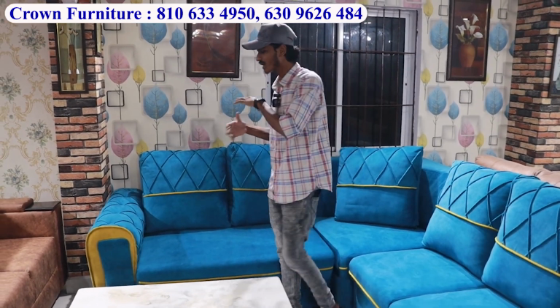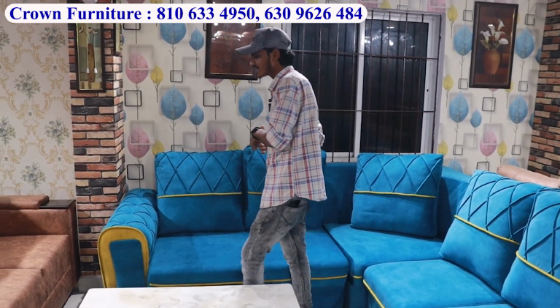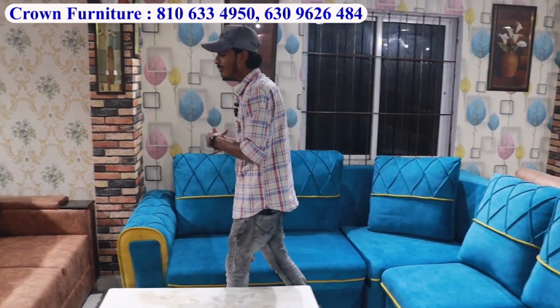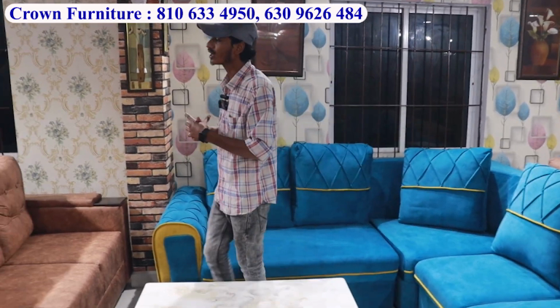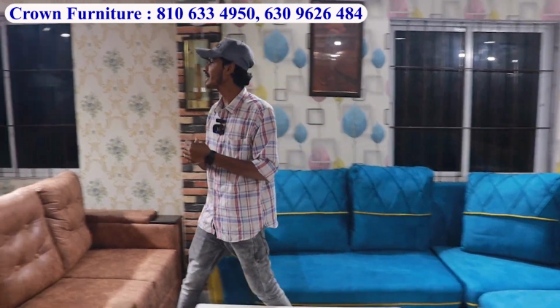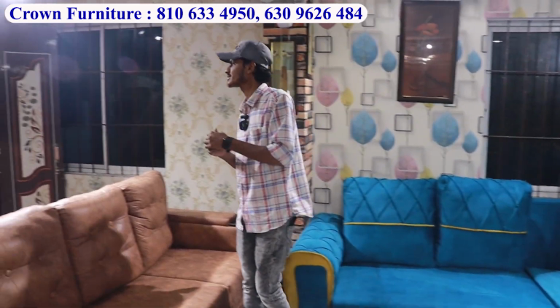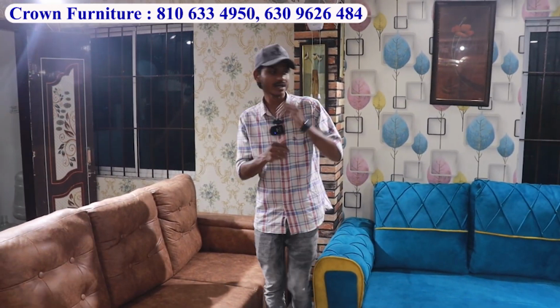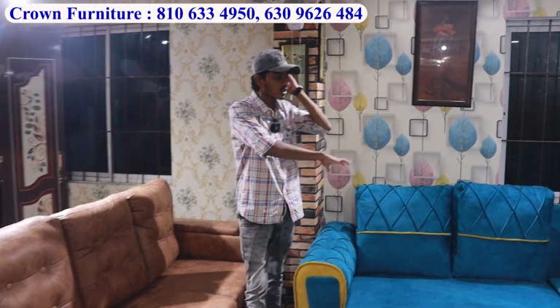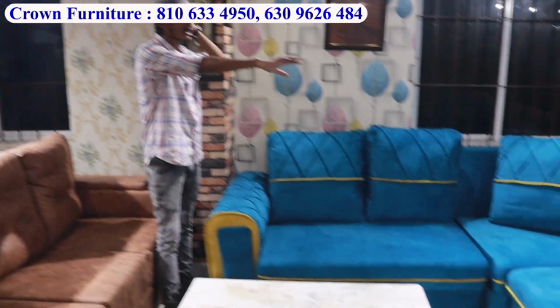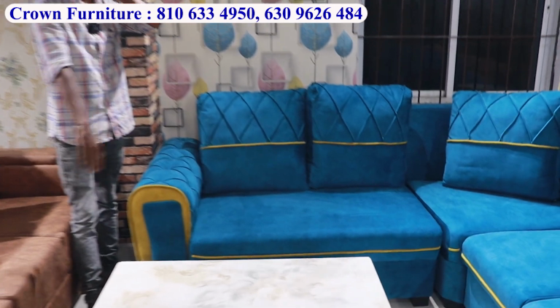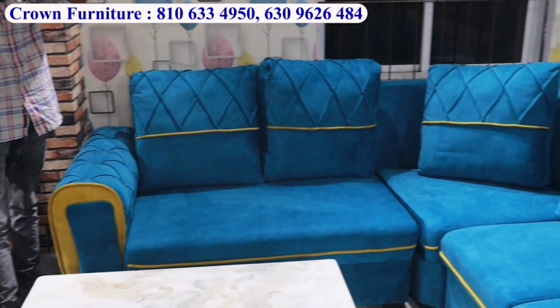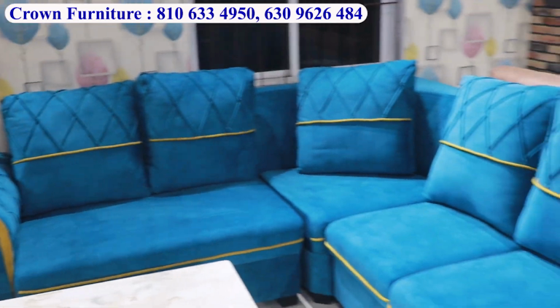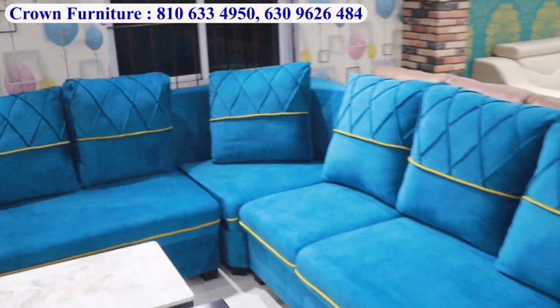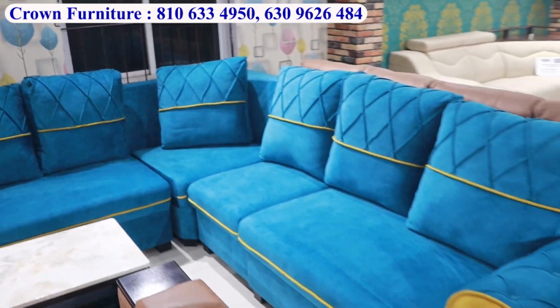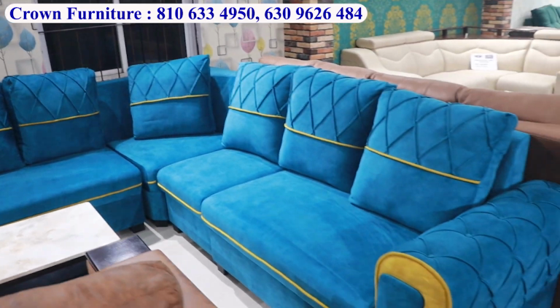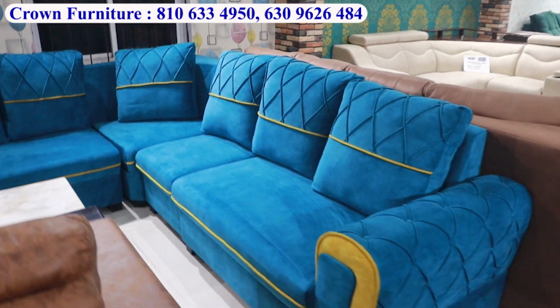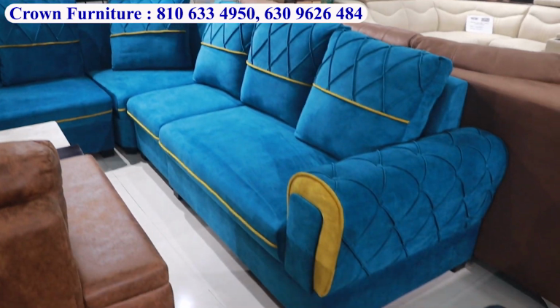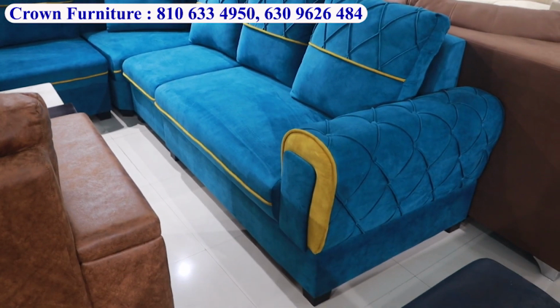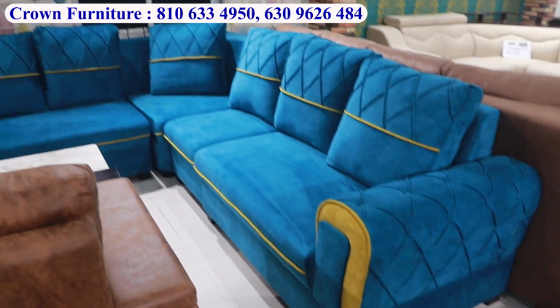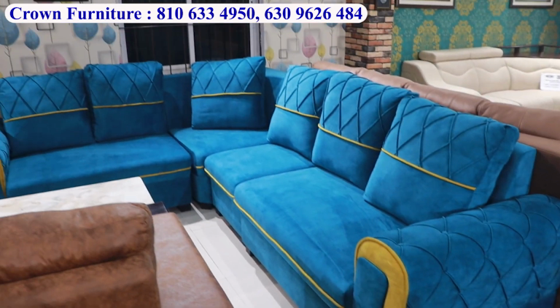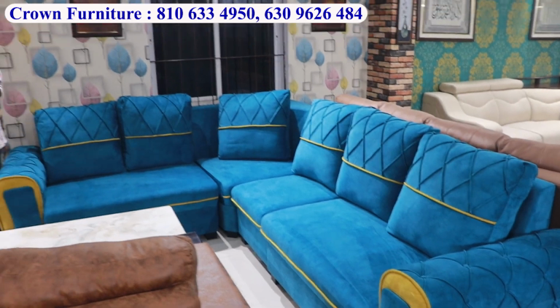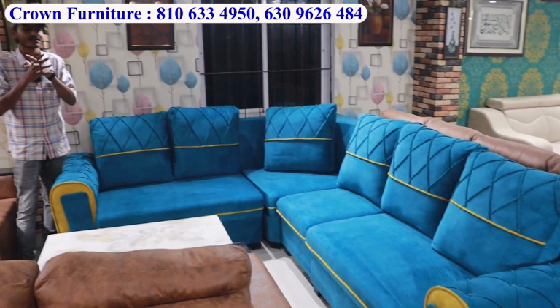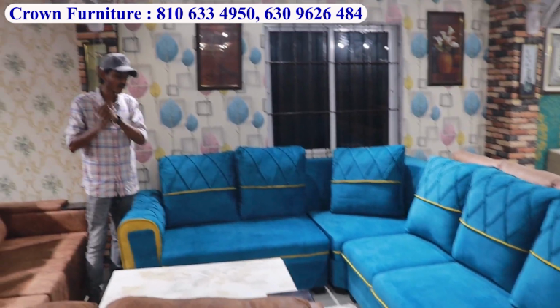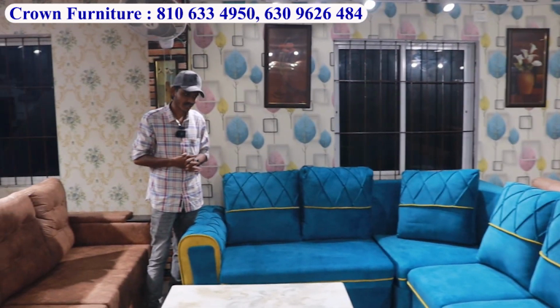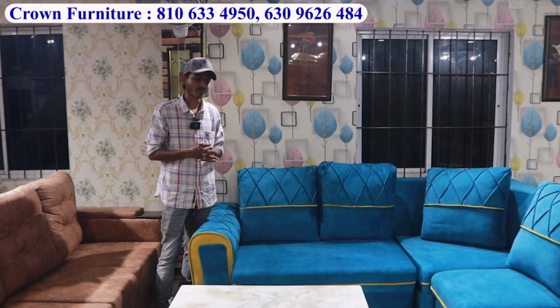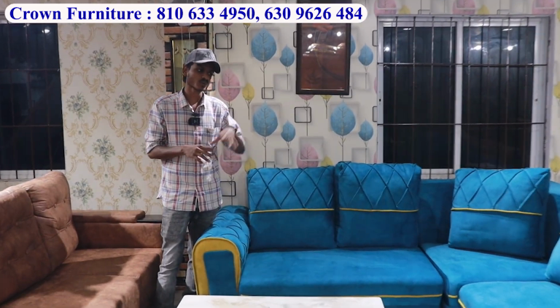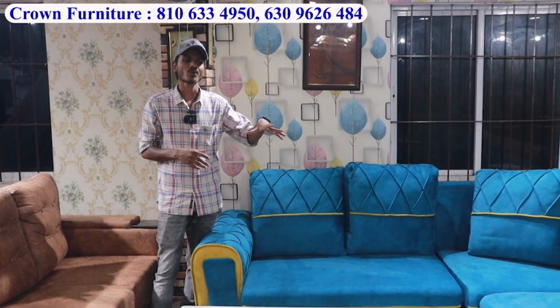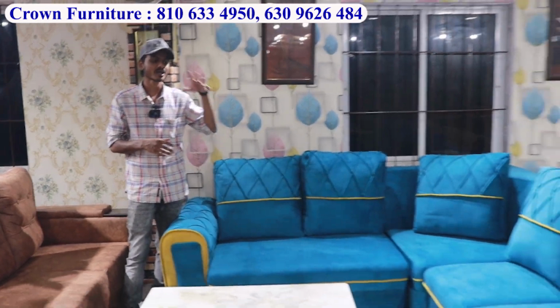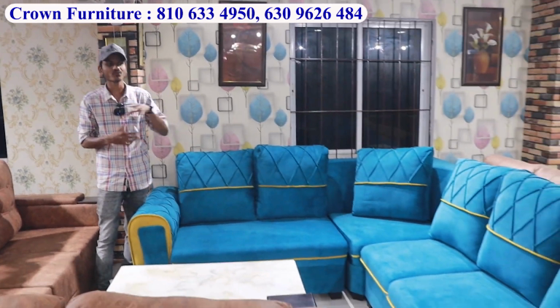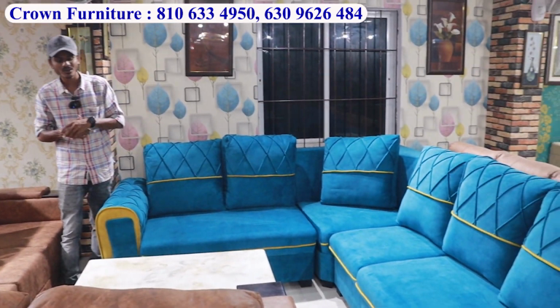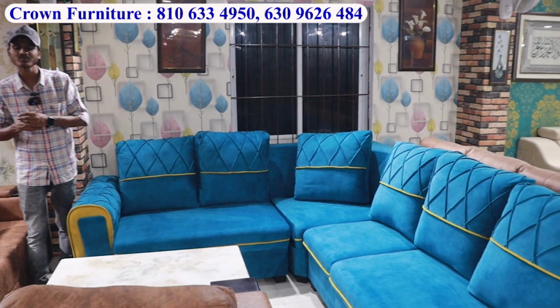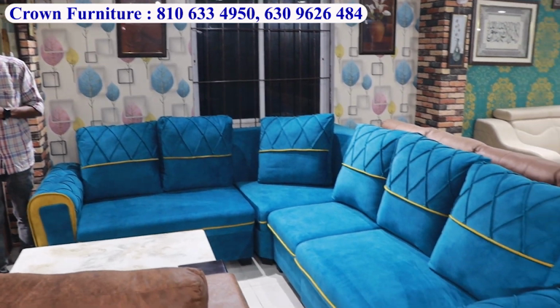Available in 70 to 80 colors. We have a complete sofa and compact size sofa in L-shape. Market price is 75,000 to 80,000, but at Crown Furniture it is 38,000.